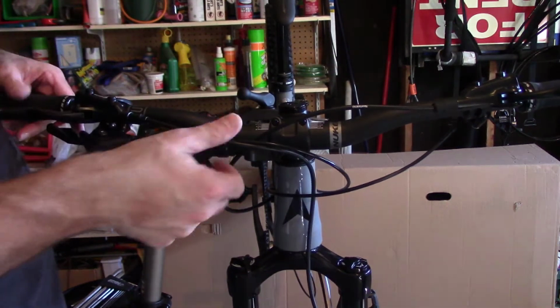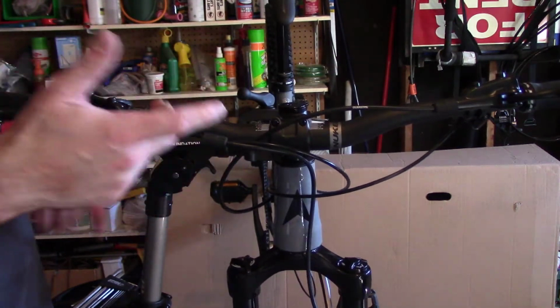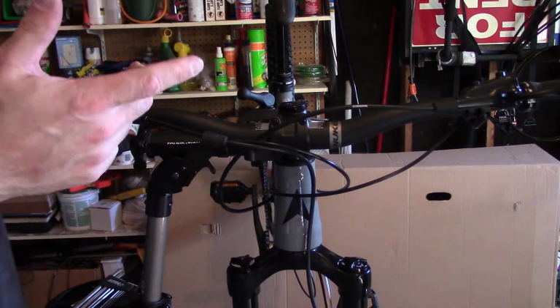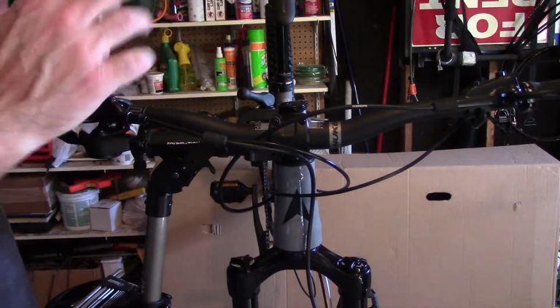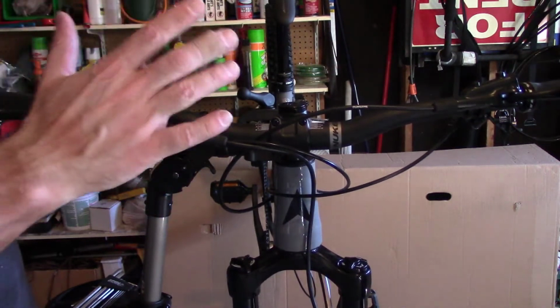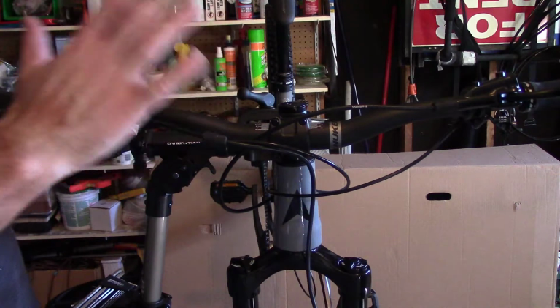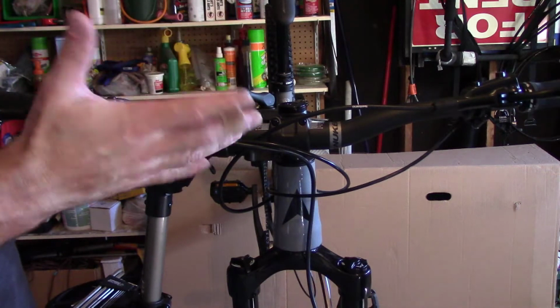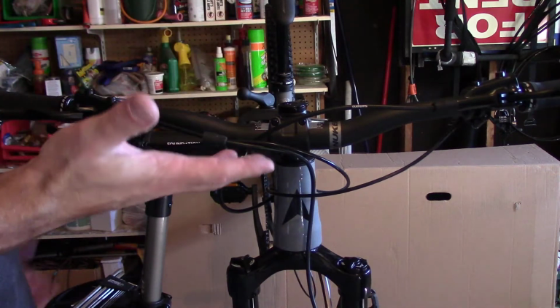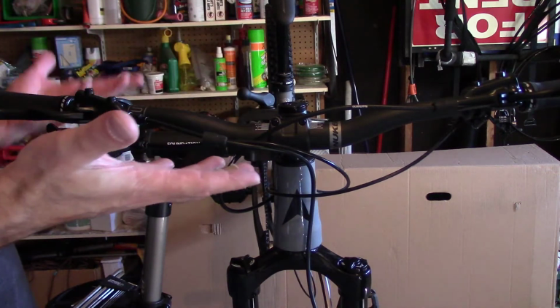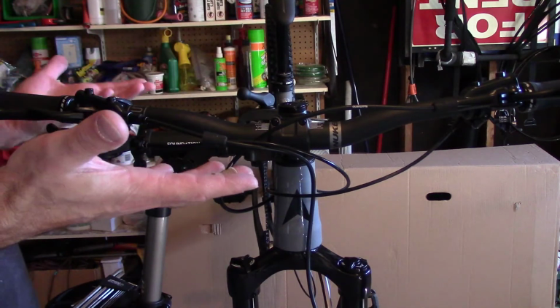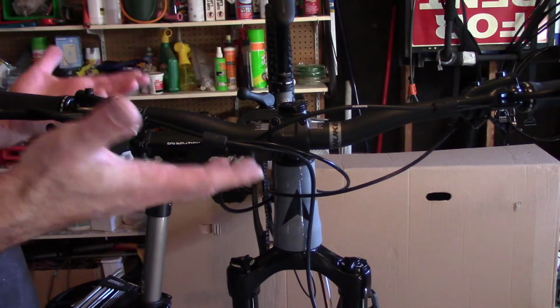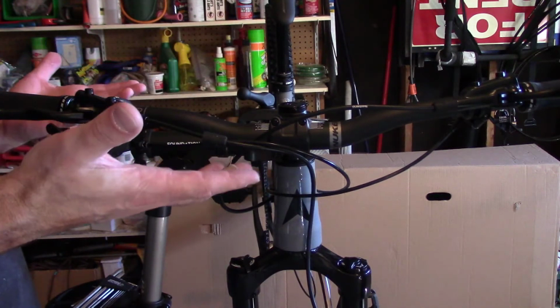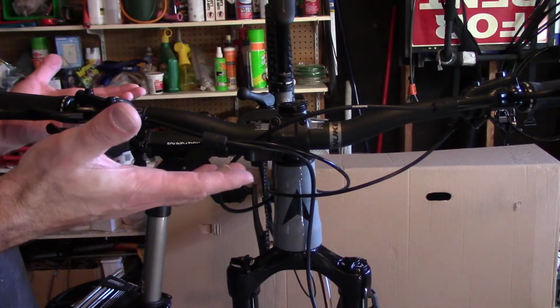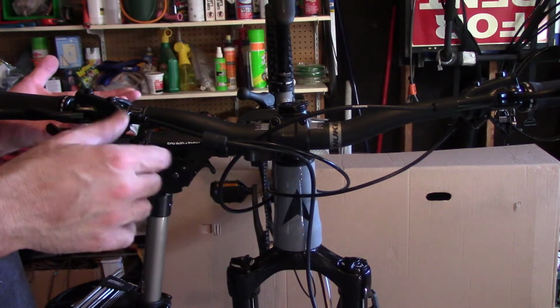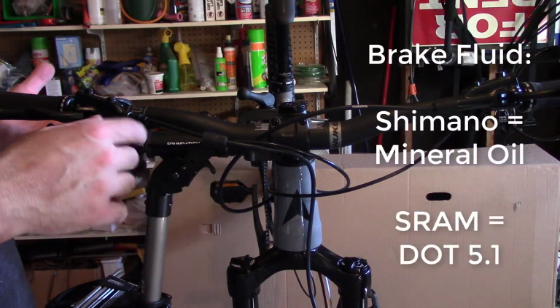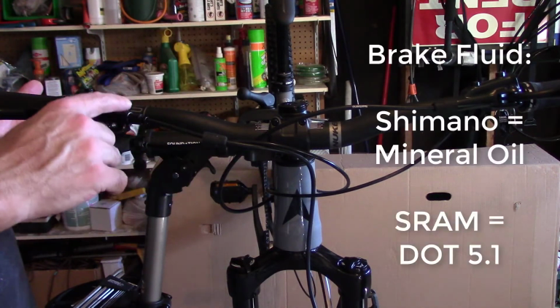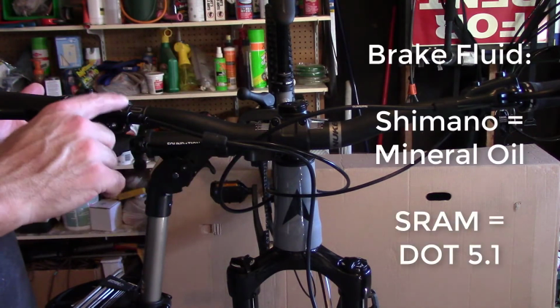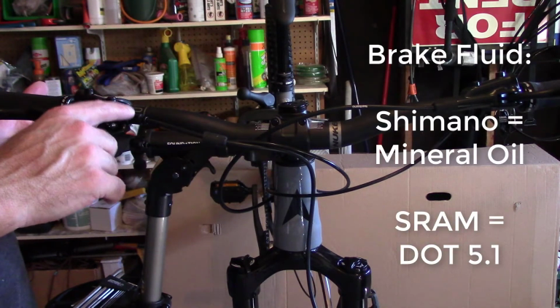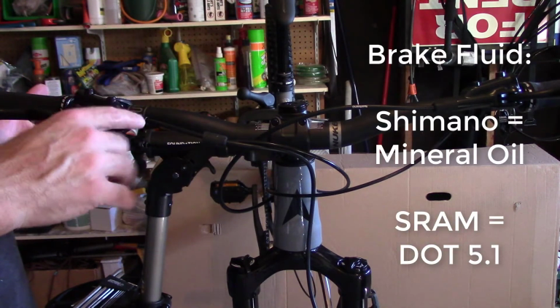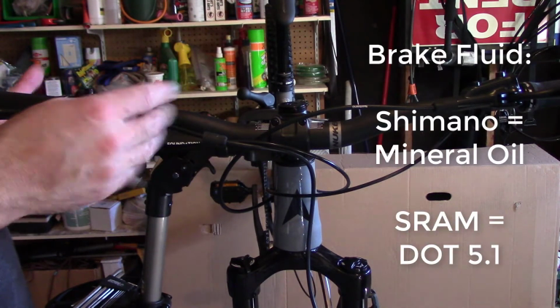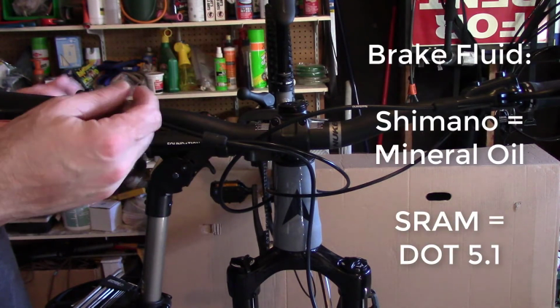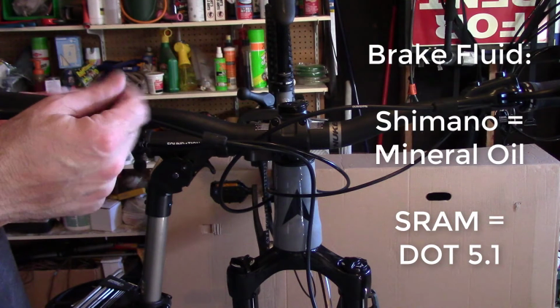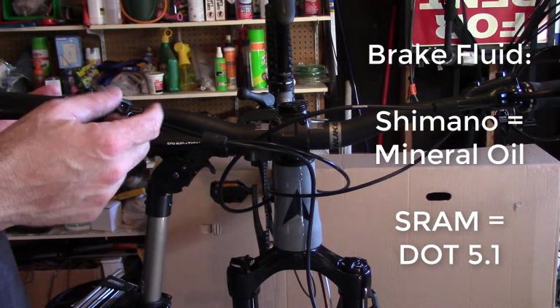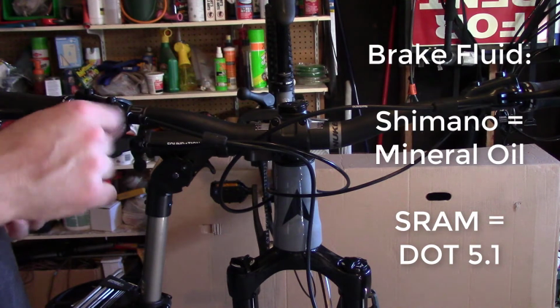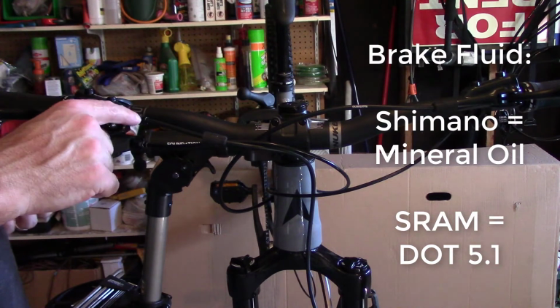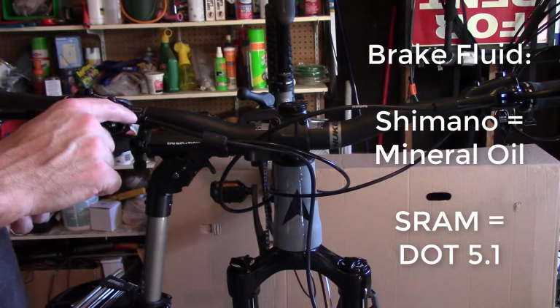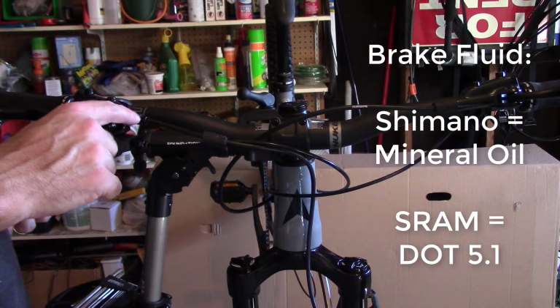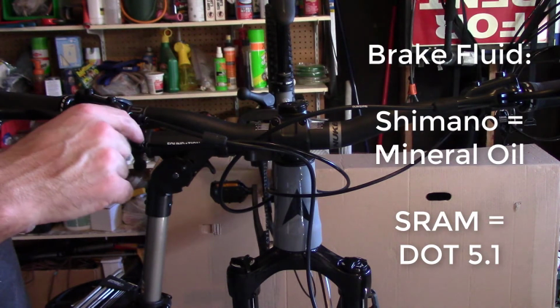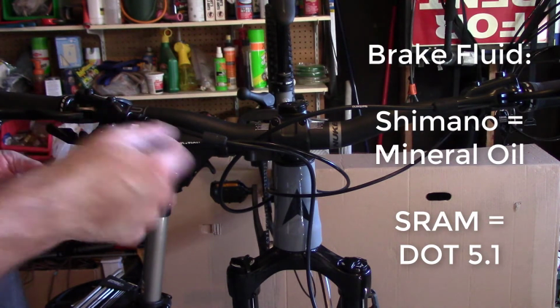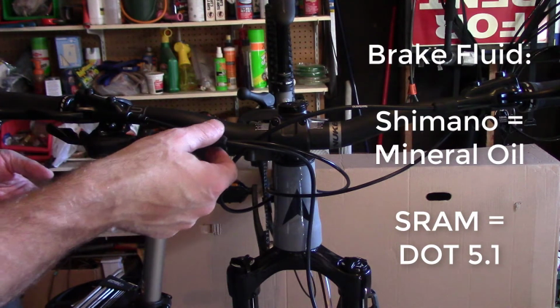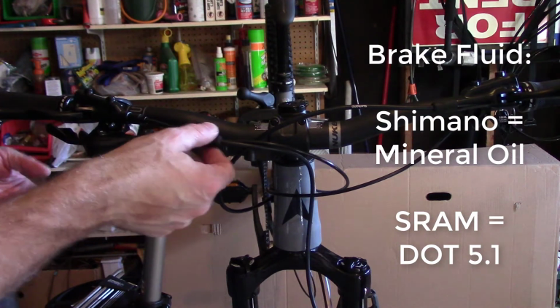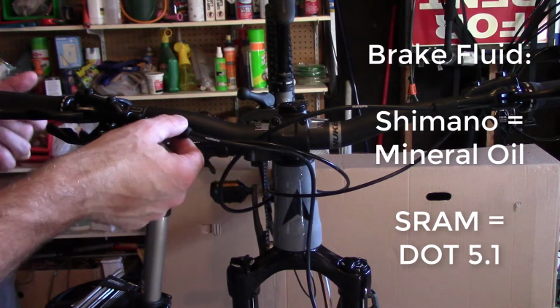Now, if we were doing this with SRAM, we could not use bare hands — we'd have to use gloves because that fluid is acid. This though is mineral oil, so I should be fine.